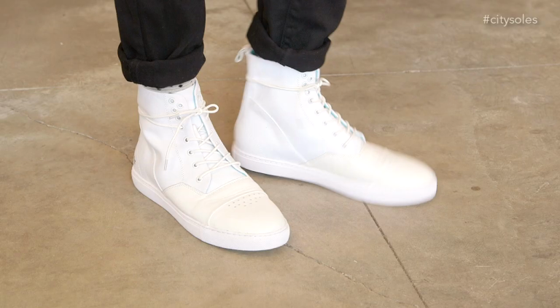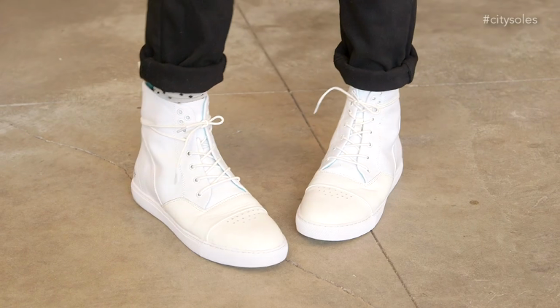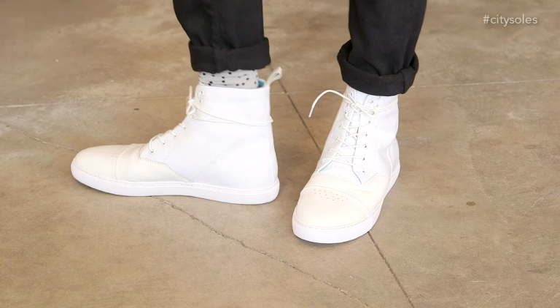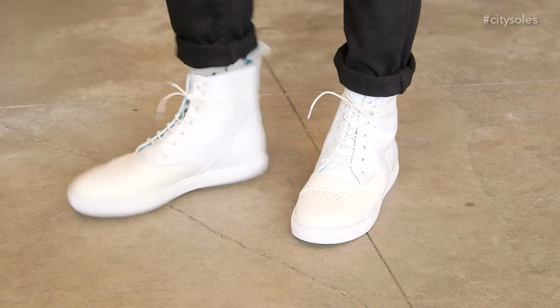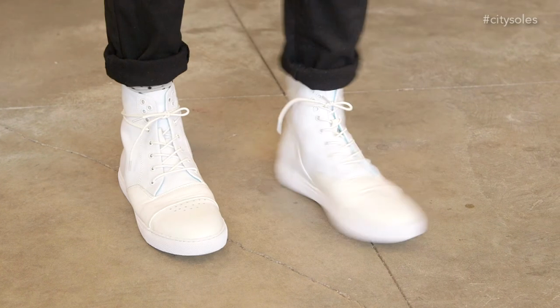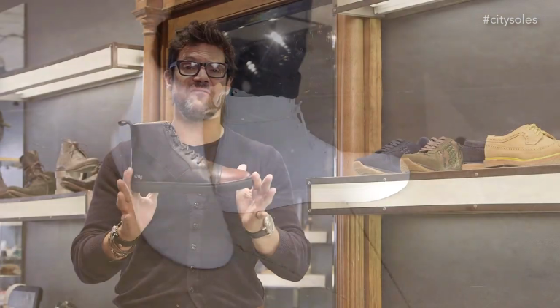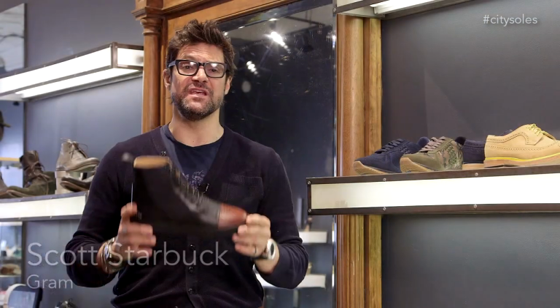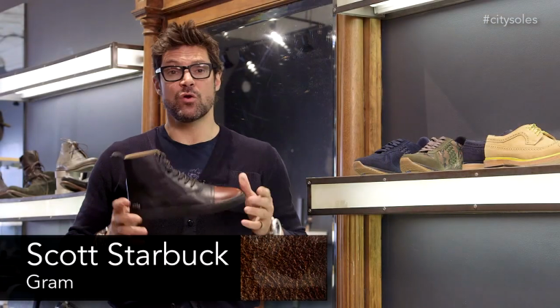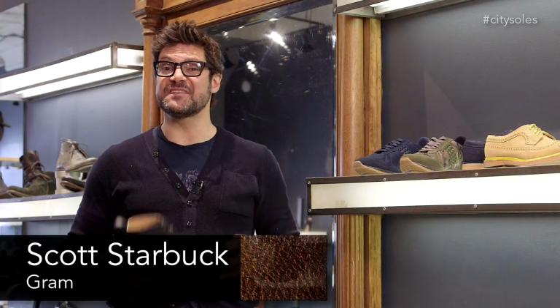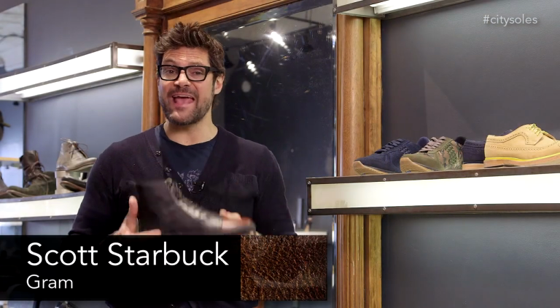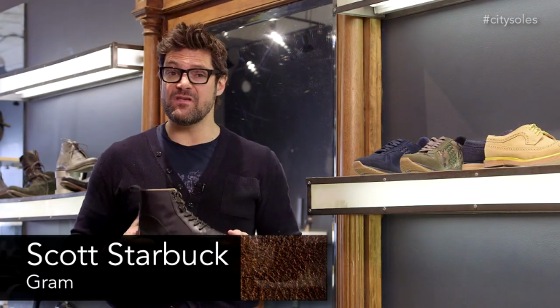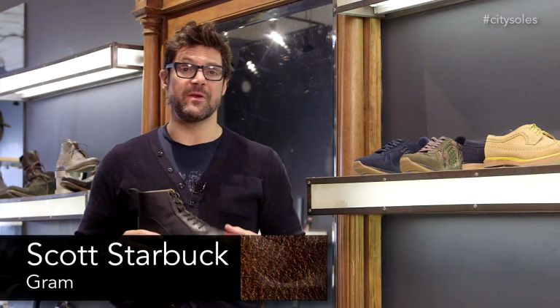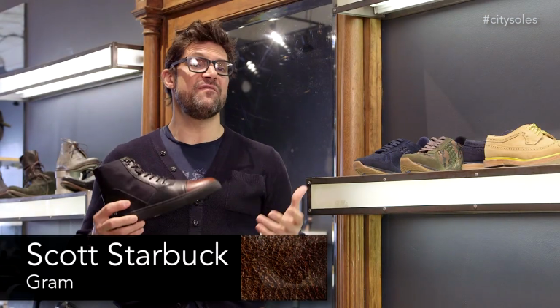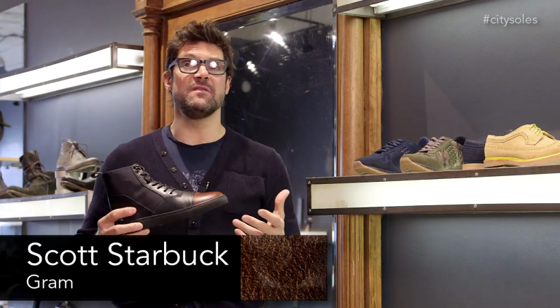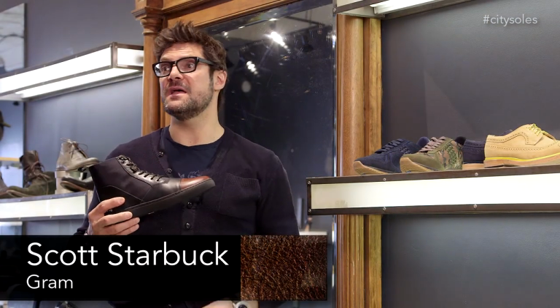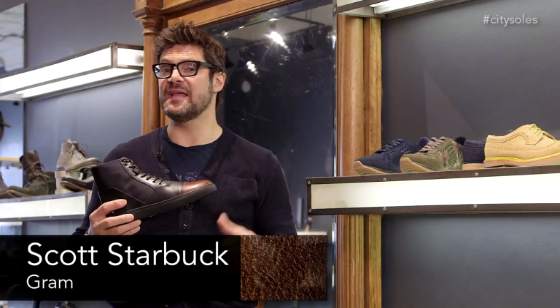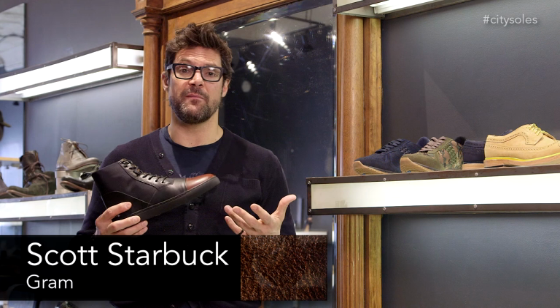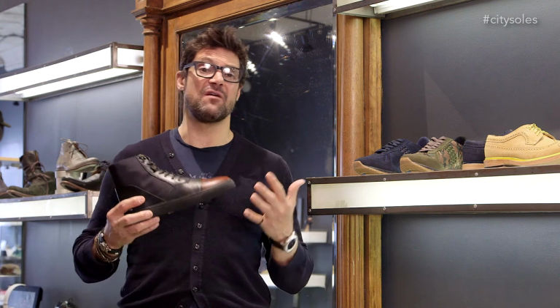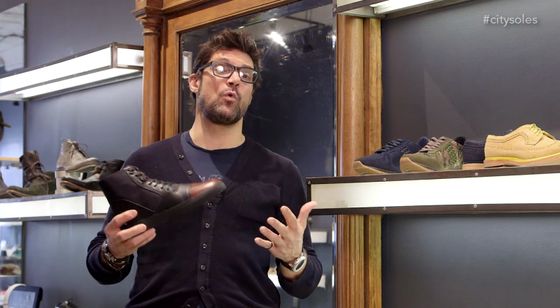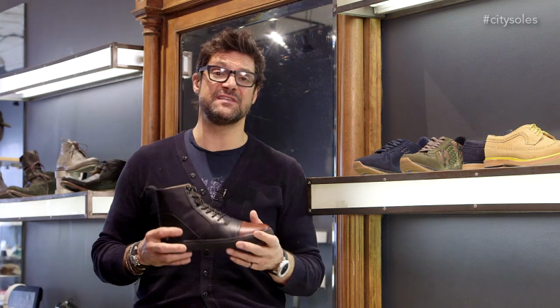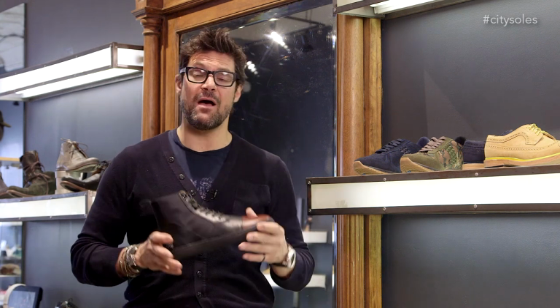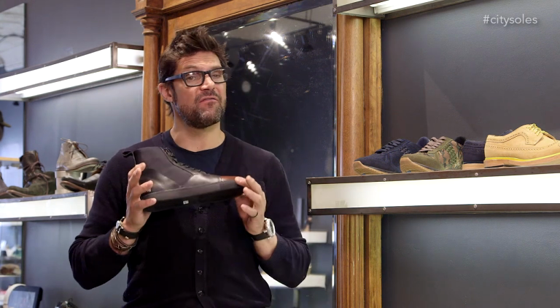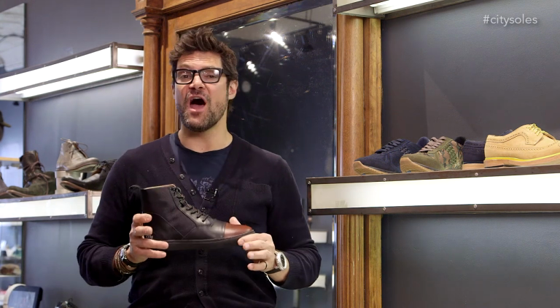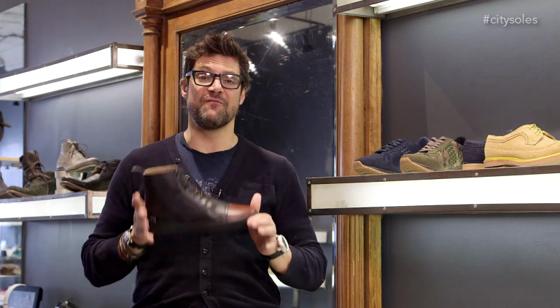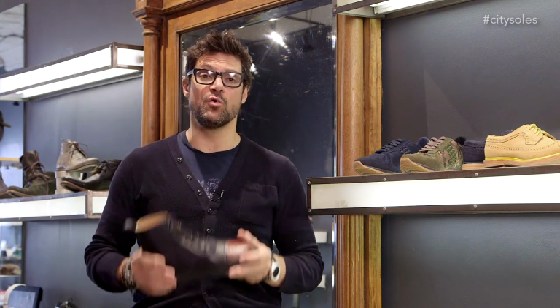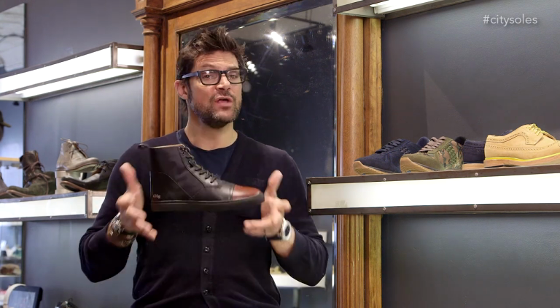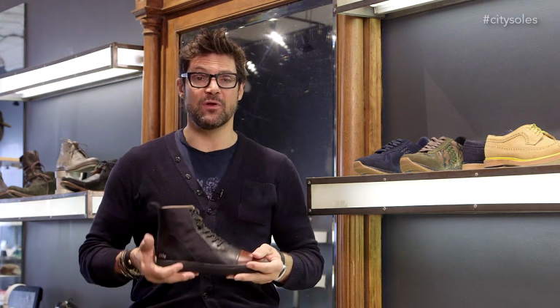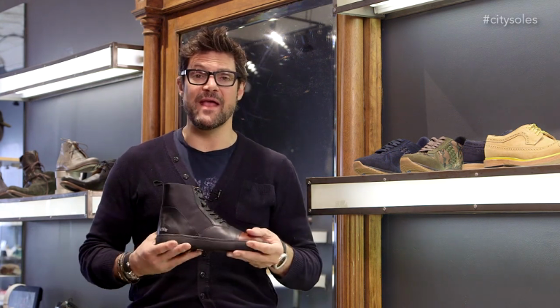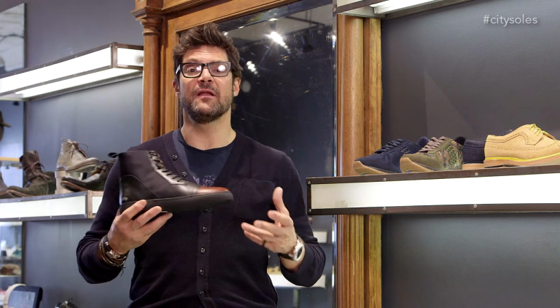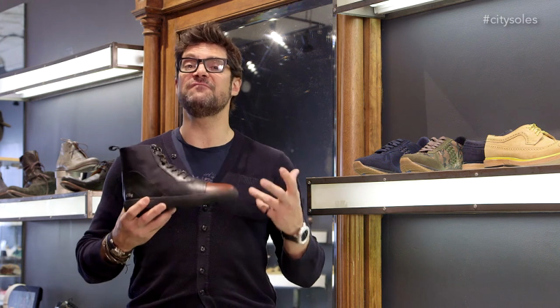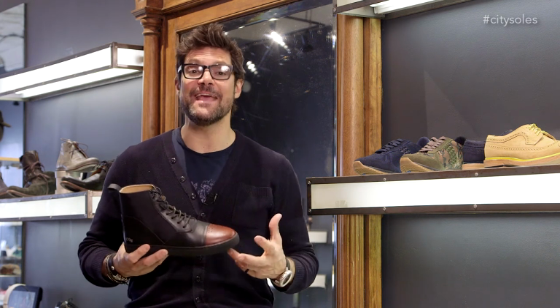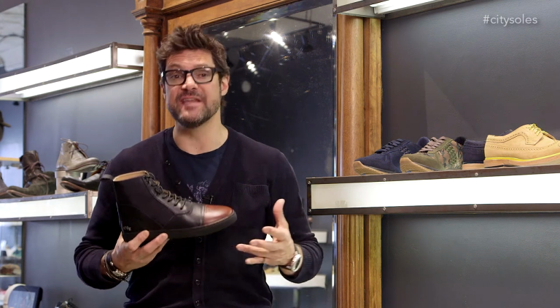This is the Gram 470G. Gram is a Scandinavian company. We've had them in the States, North America, for four seasons now. They're phenomenal, very cool, super lightweight — like sophisticated sneakers.